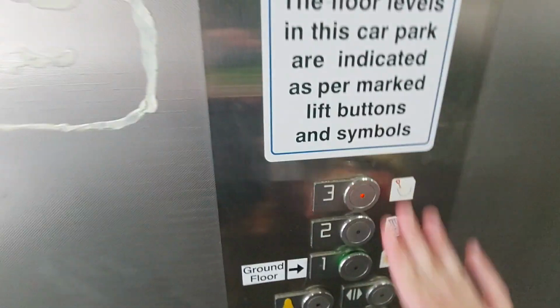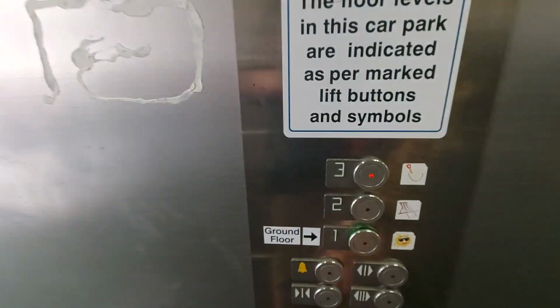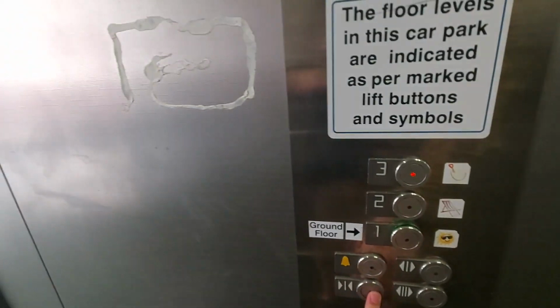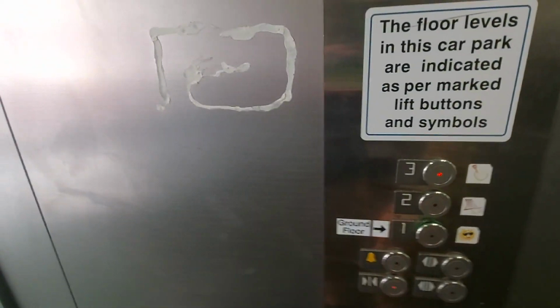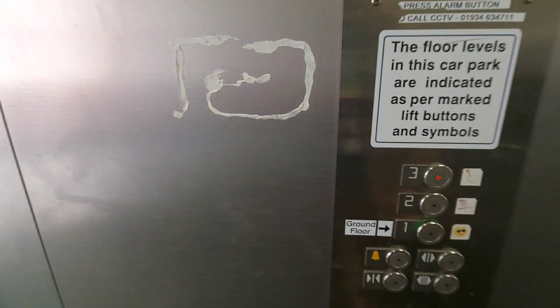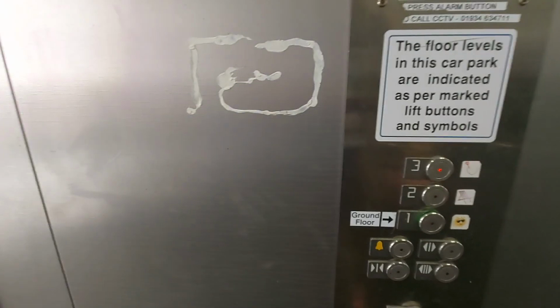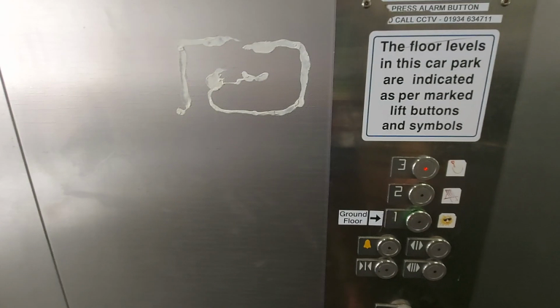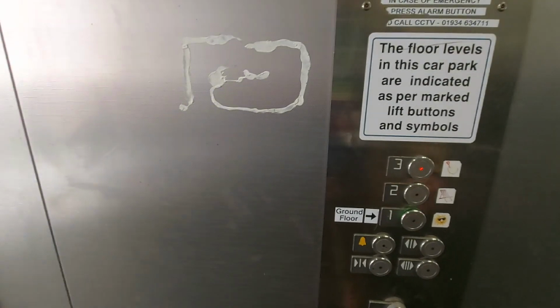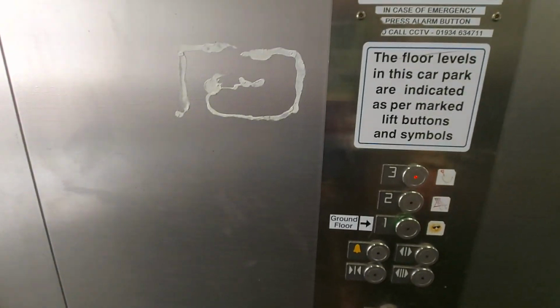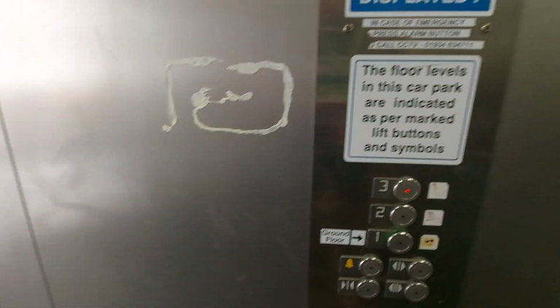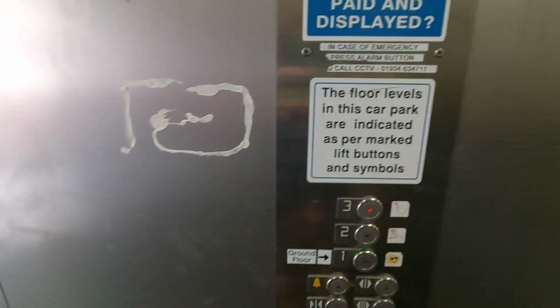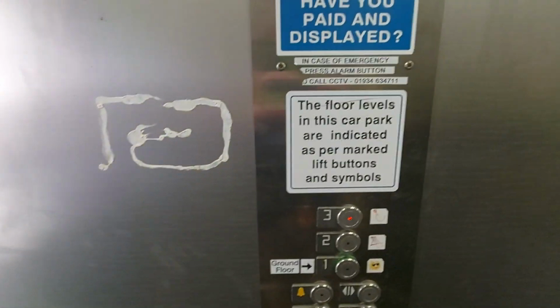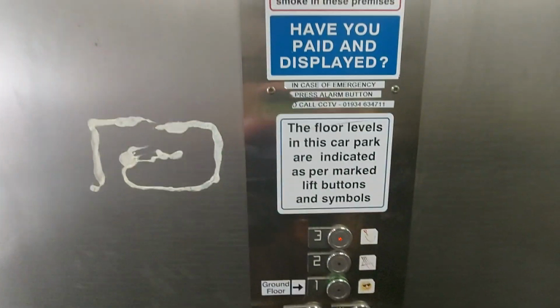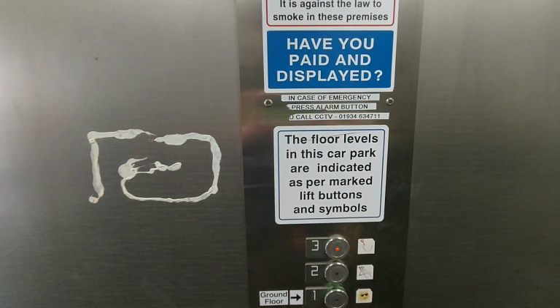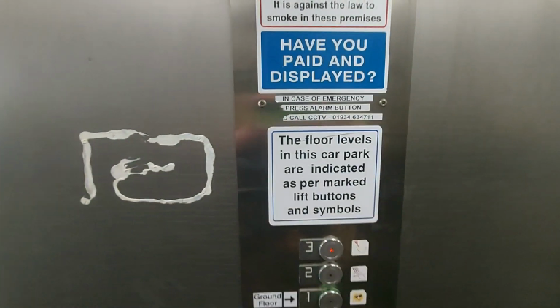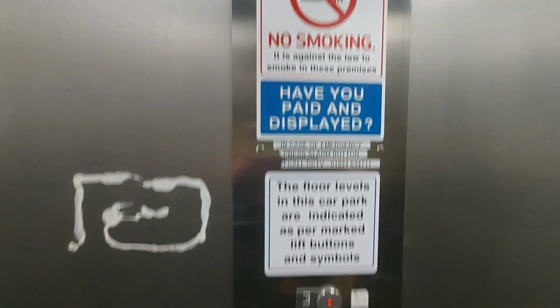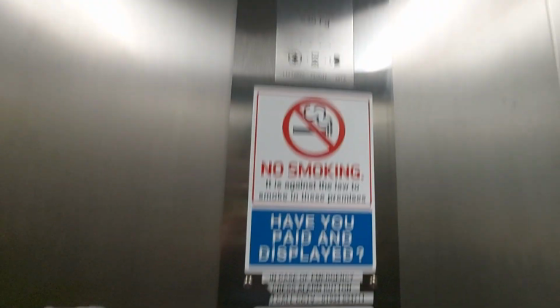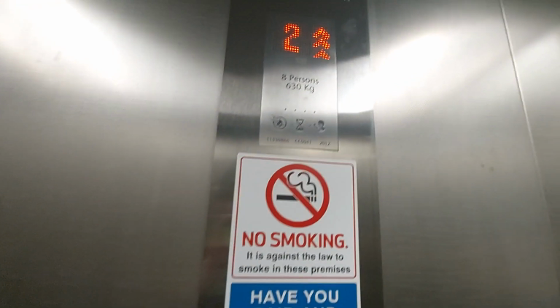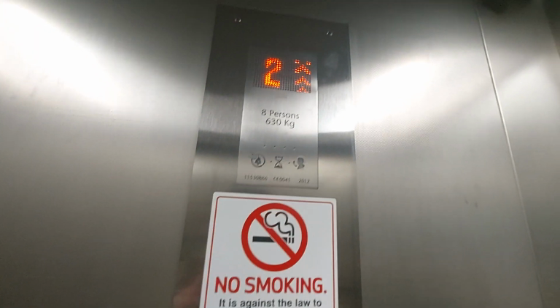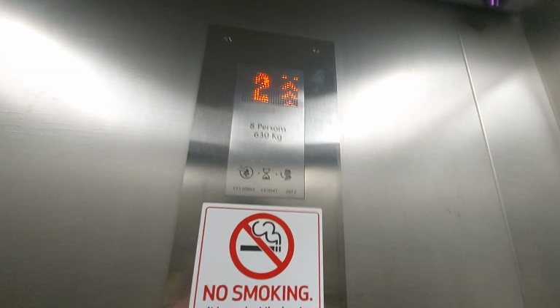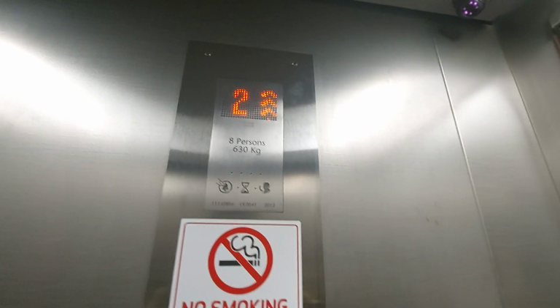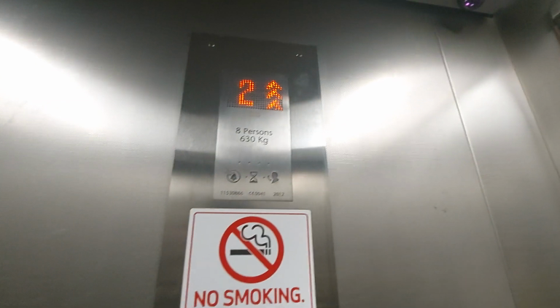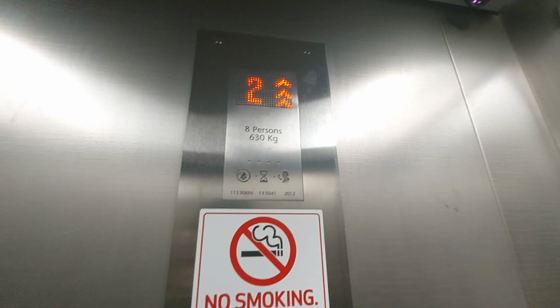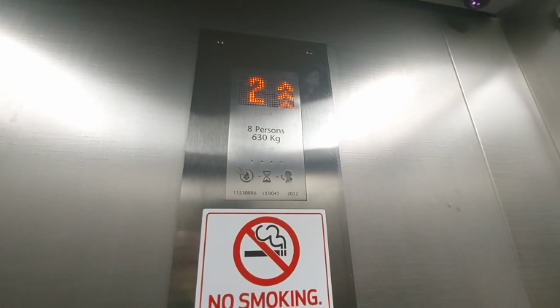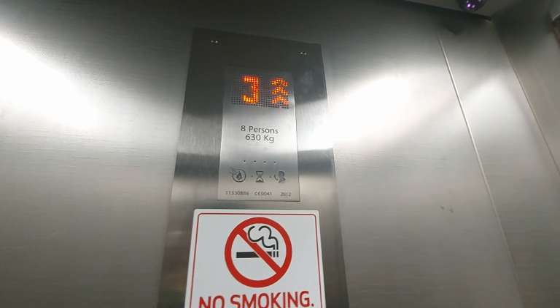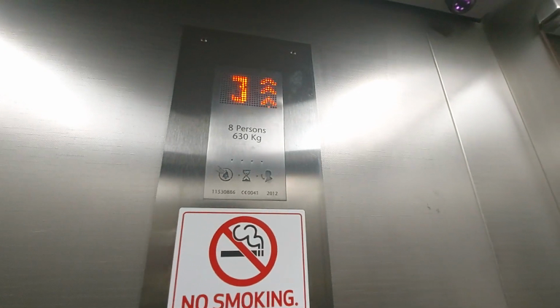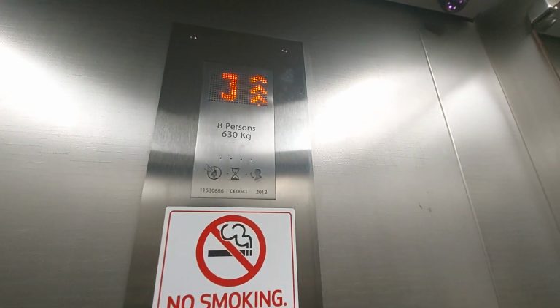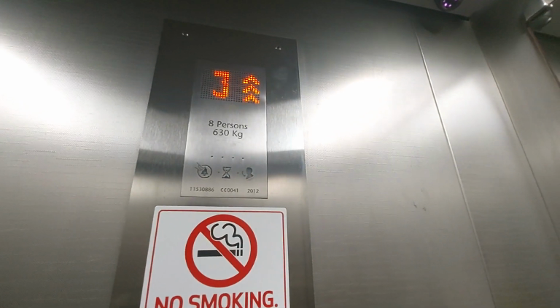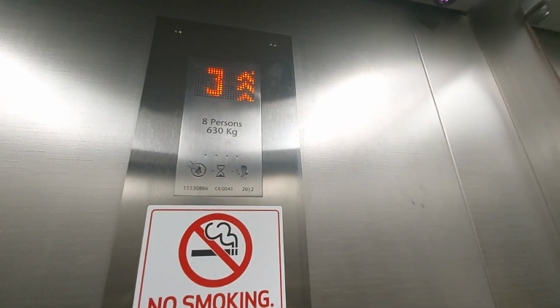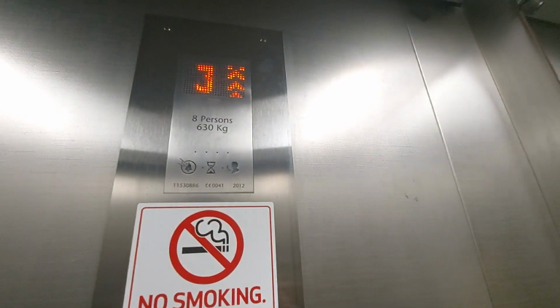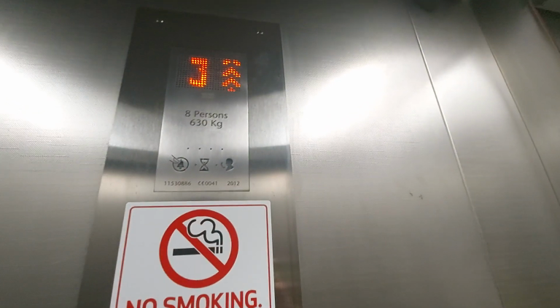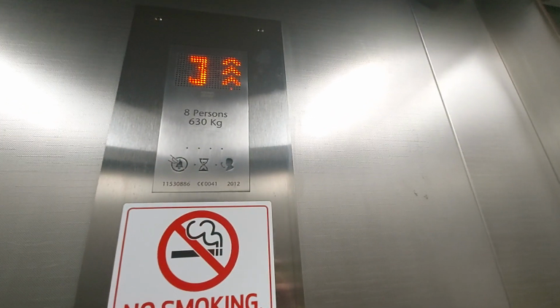We're going to go up to 3. Capacity: 8 persons, 680 kilos, built in 2012.